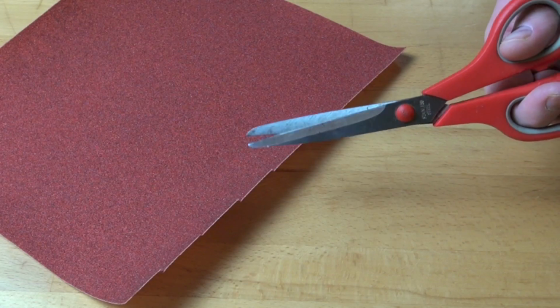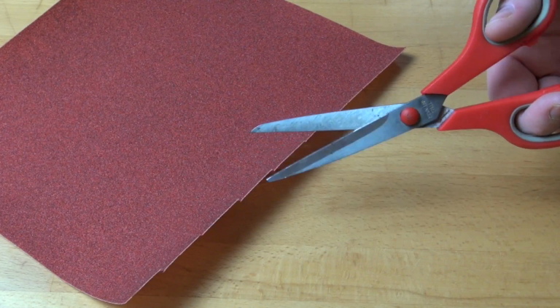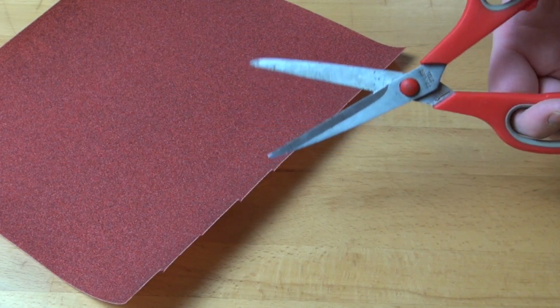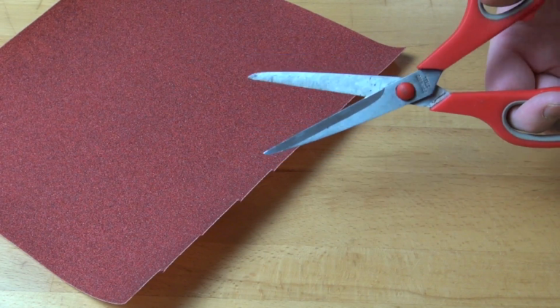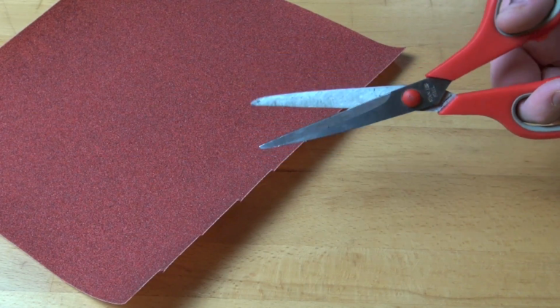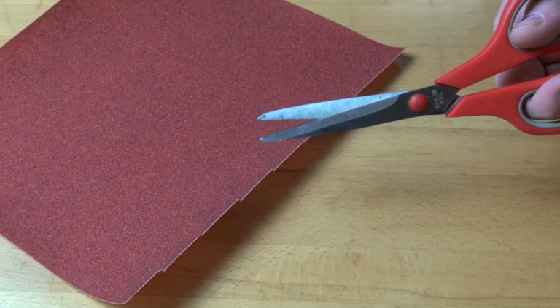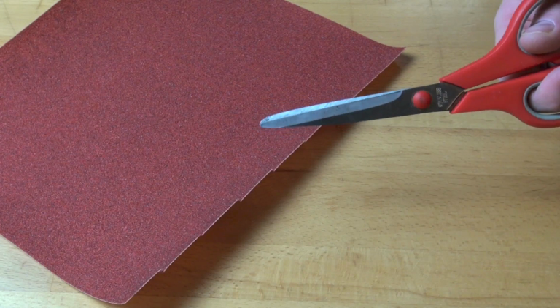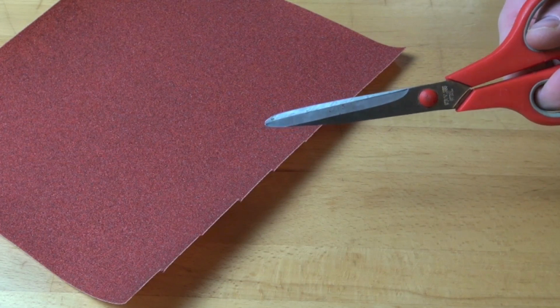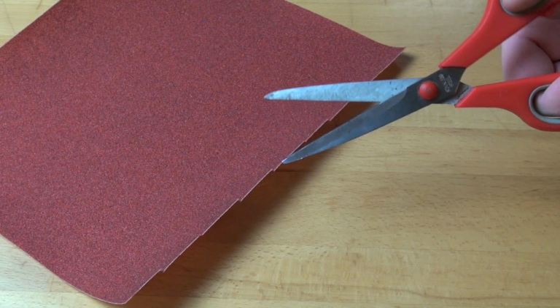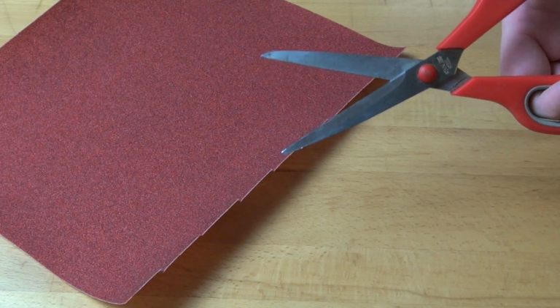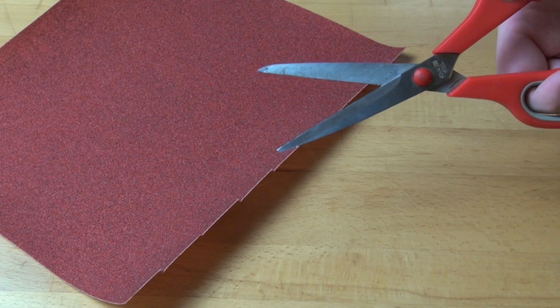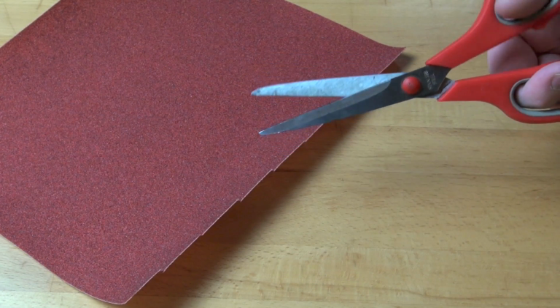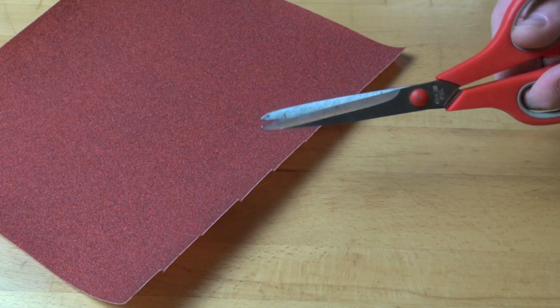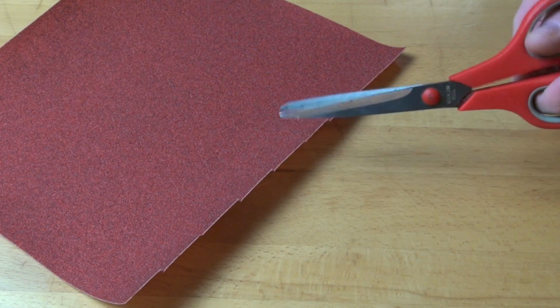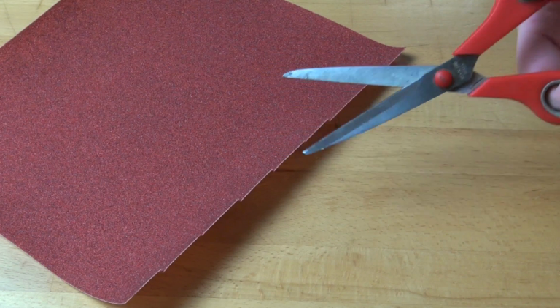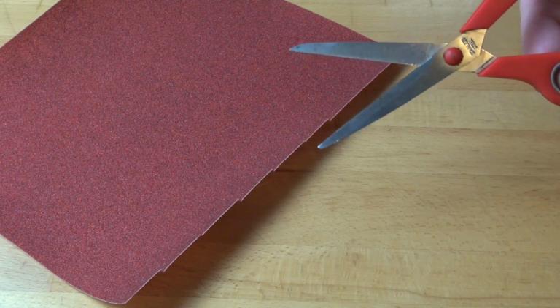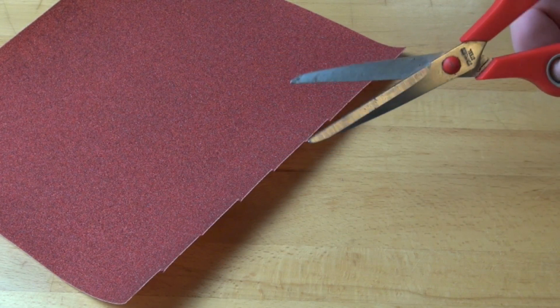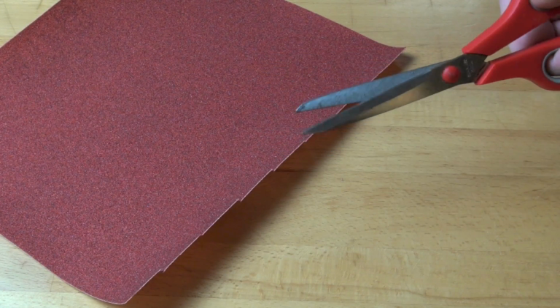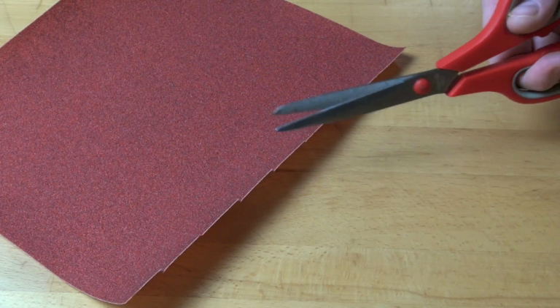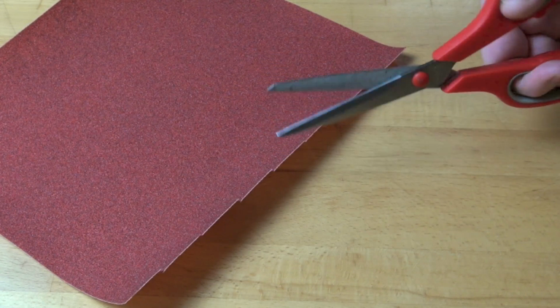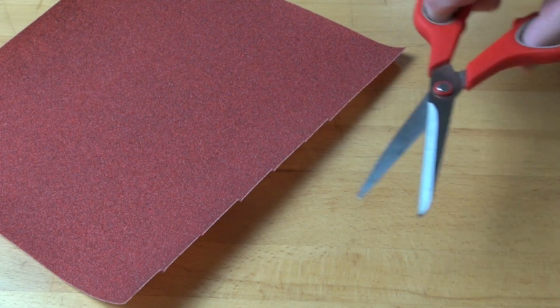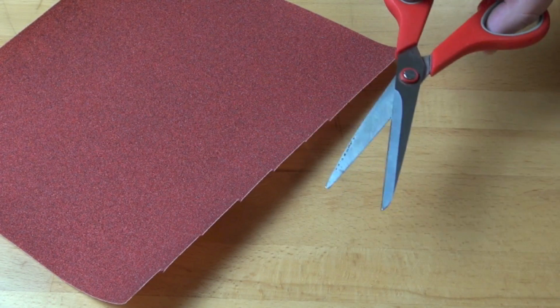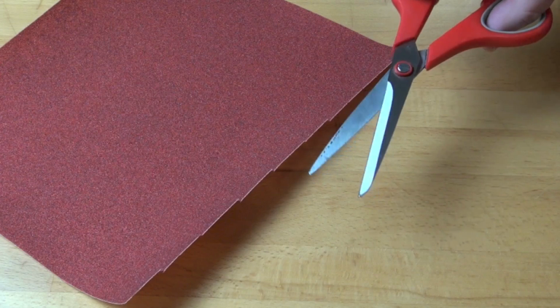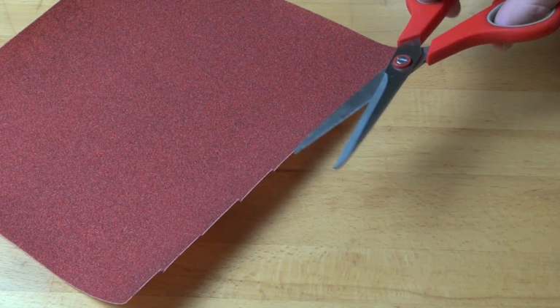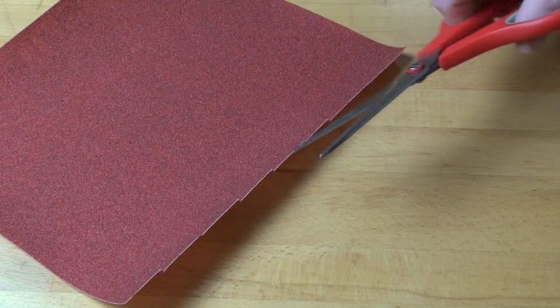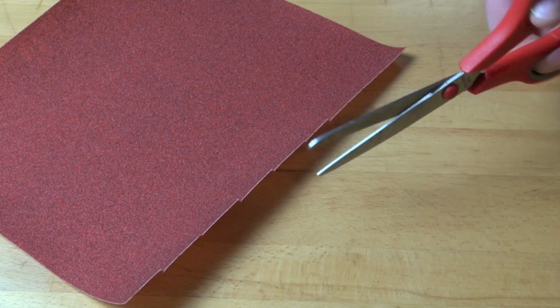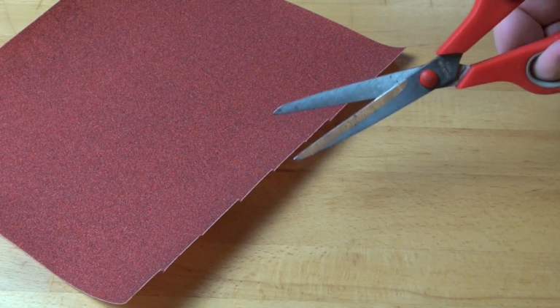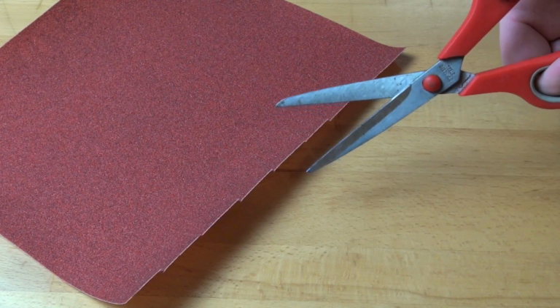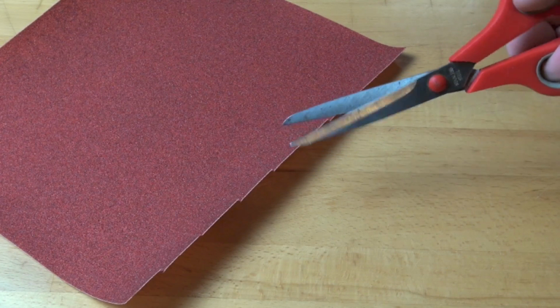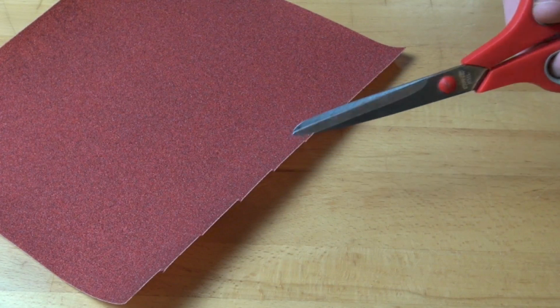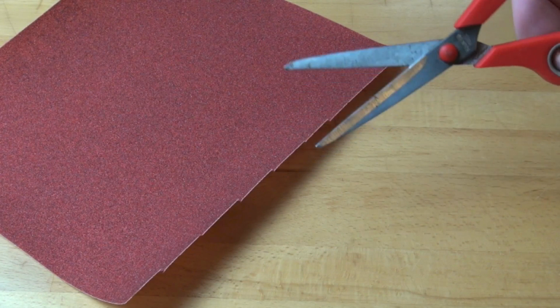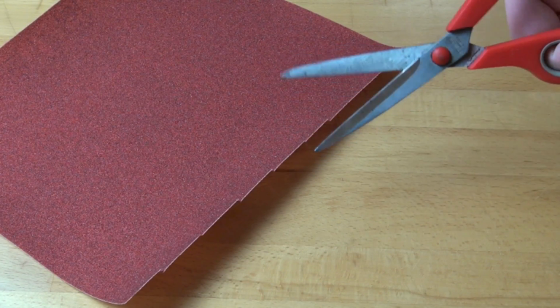The coarseness of the sandpaper helps to sharpen the dull blades as you're cutting into the sandpaper. So with just a few snips you can take an old, dull pair of scissors and make them brand new.